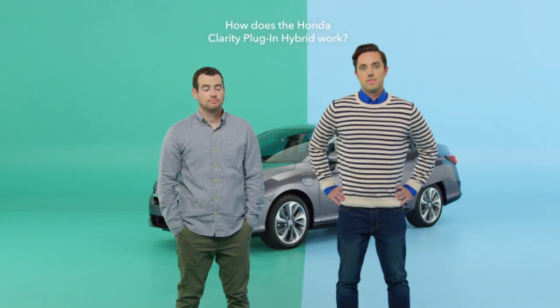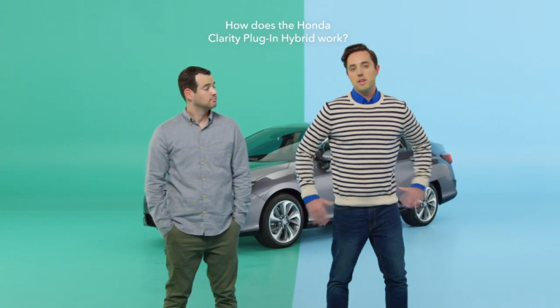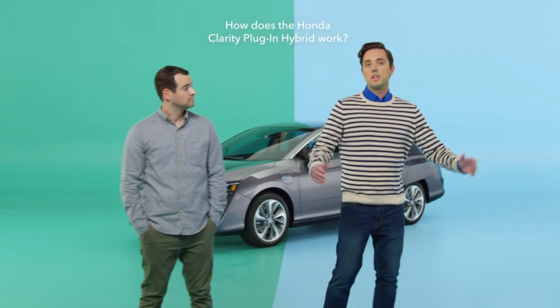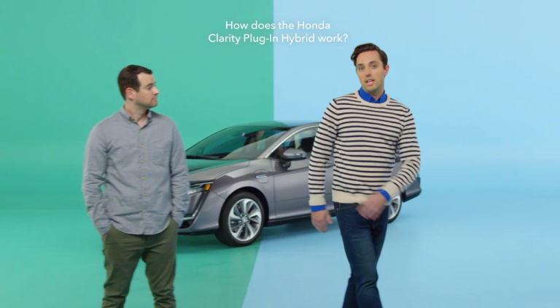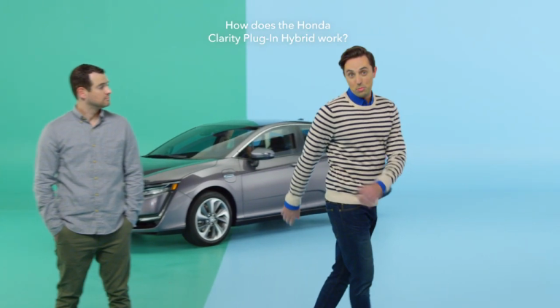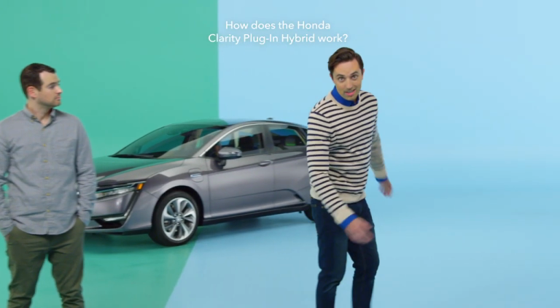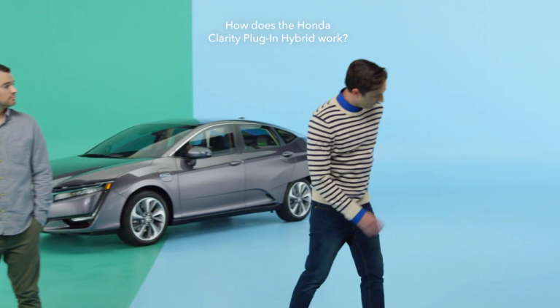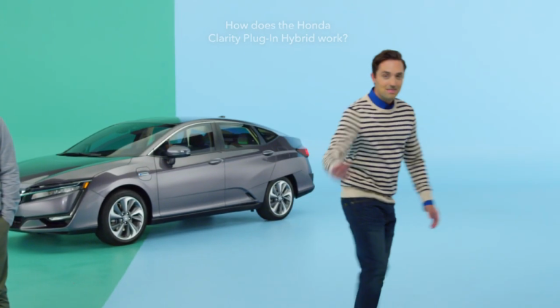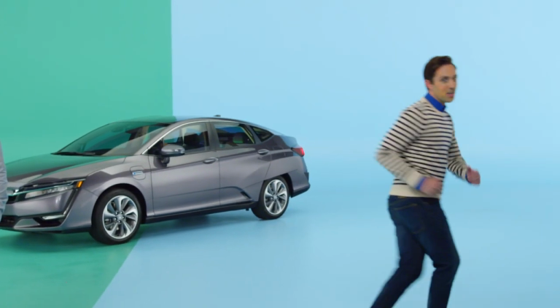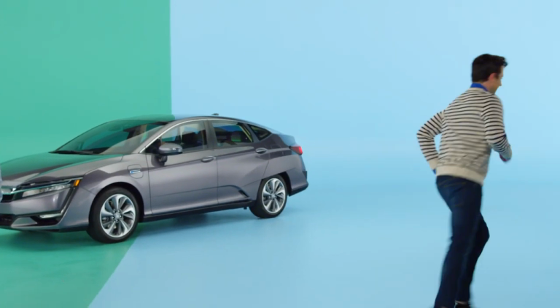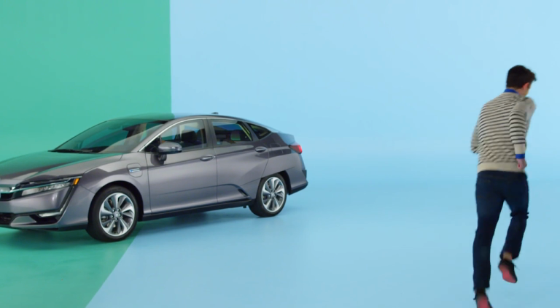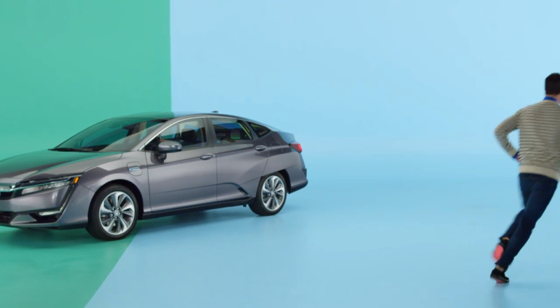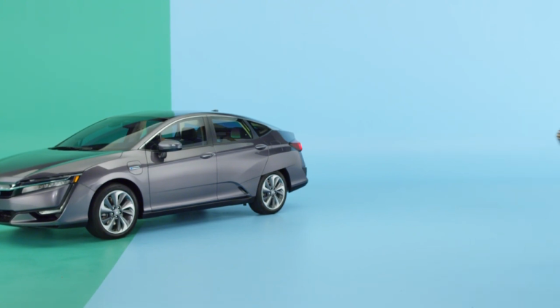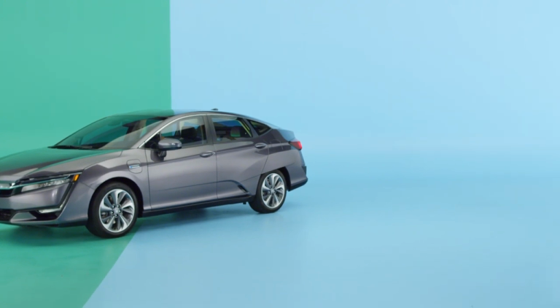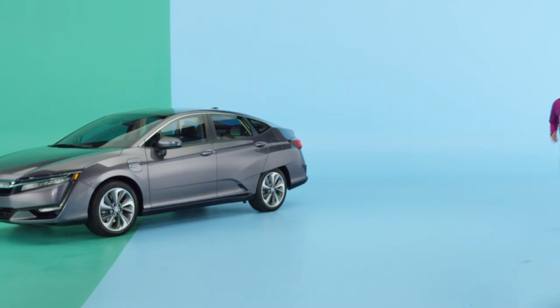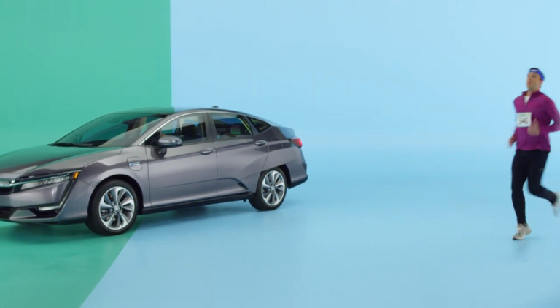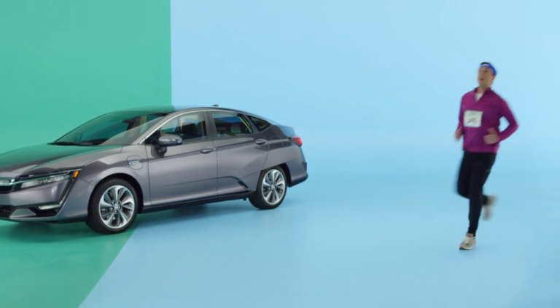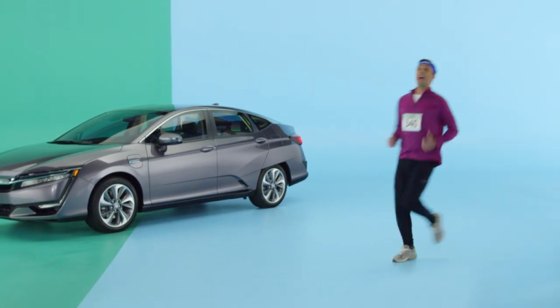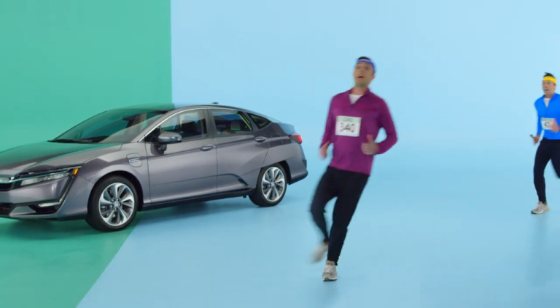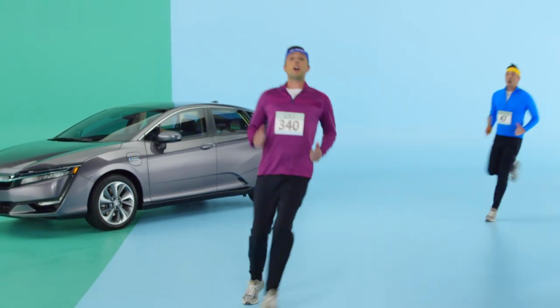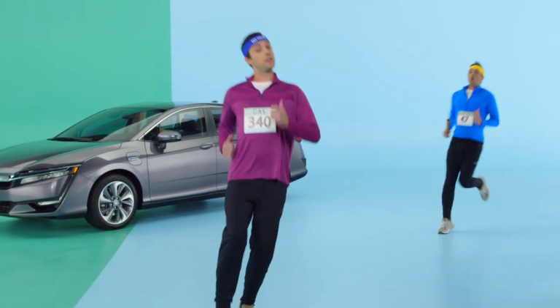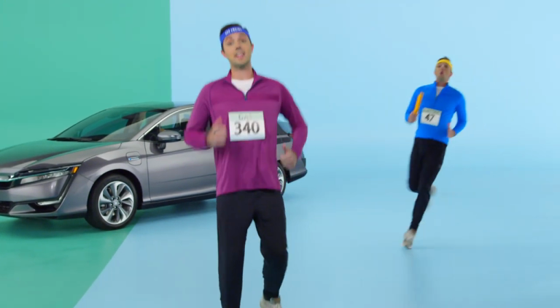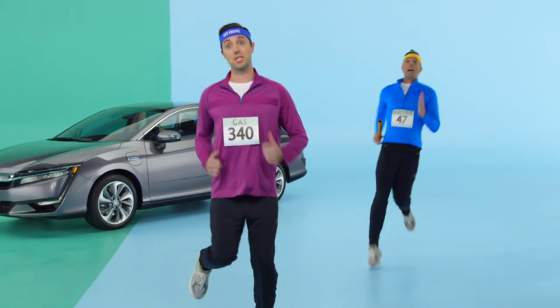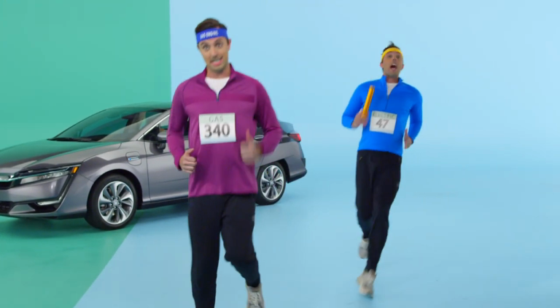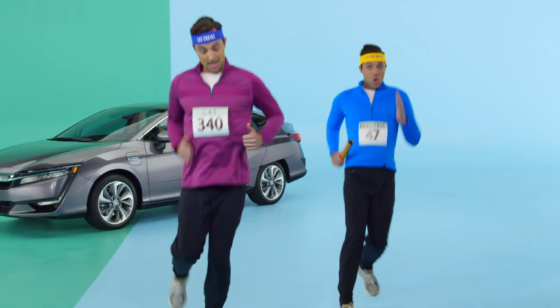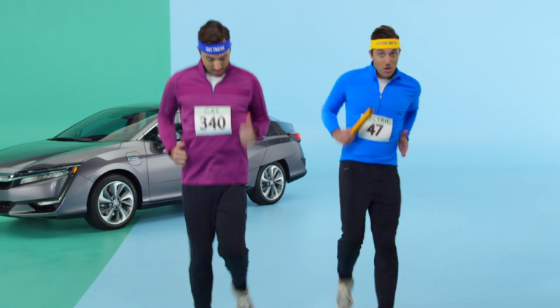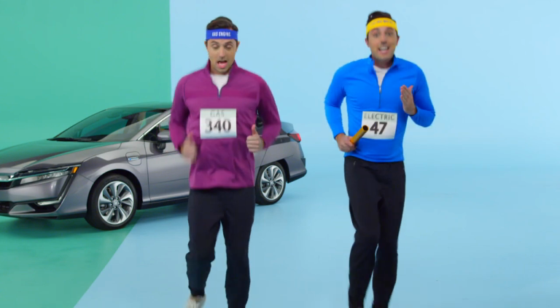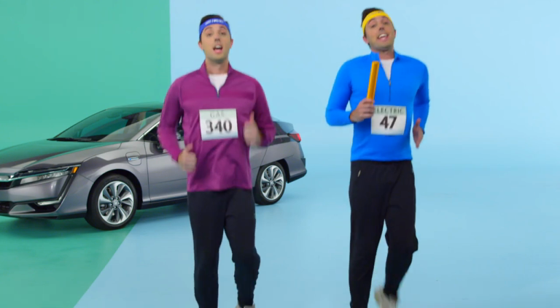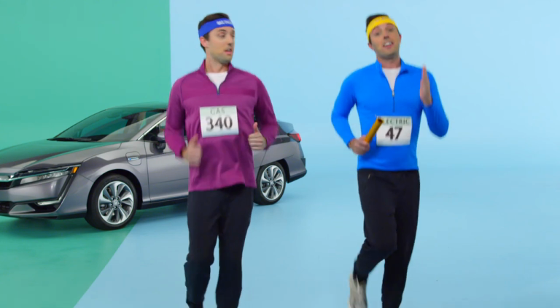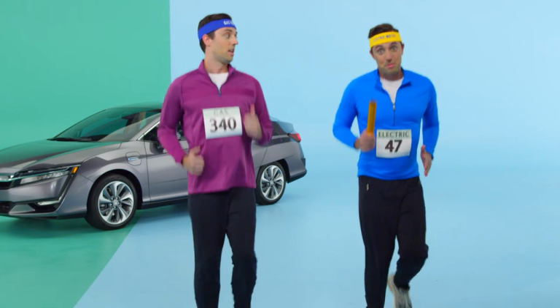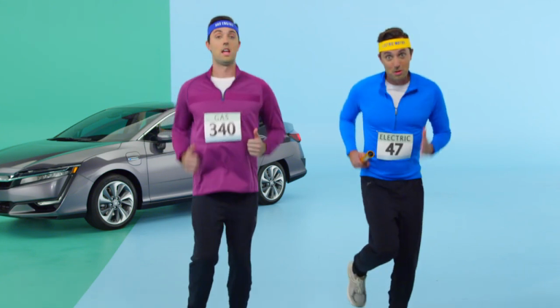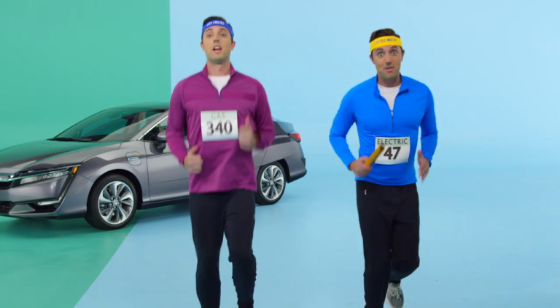So how does a Clarity plug-in hybrid work? Let me show you. There's a gas engine, and an electric motor and battery.